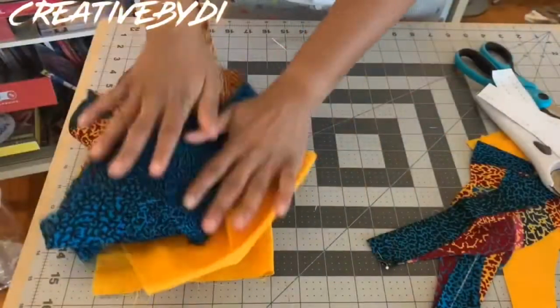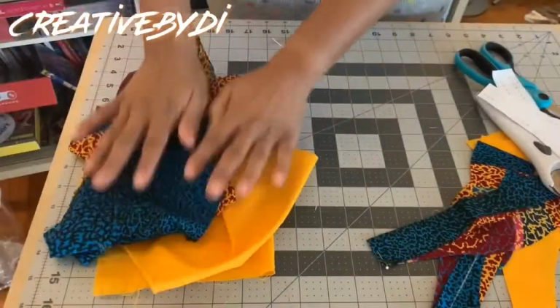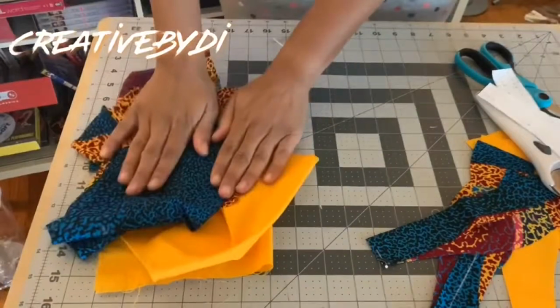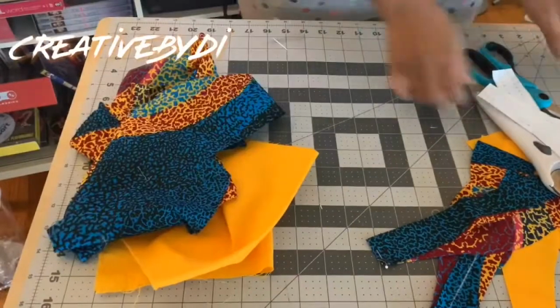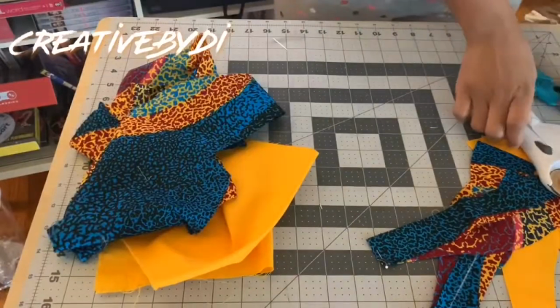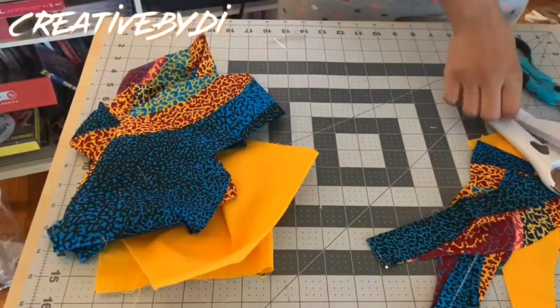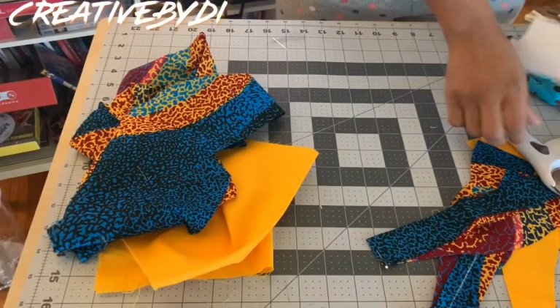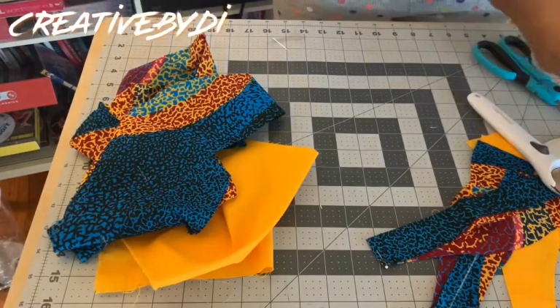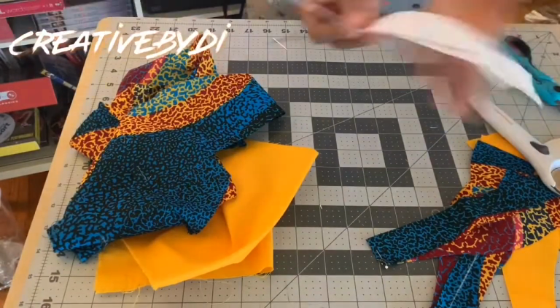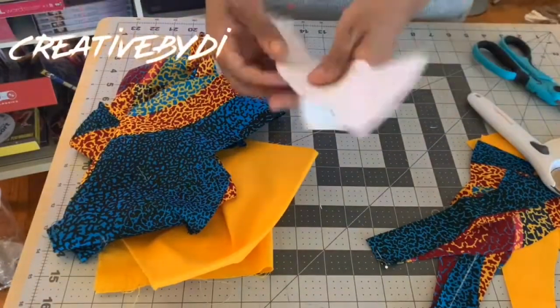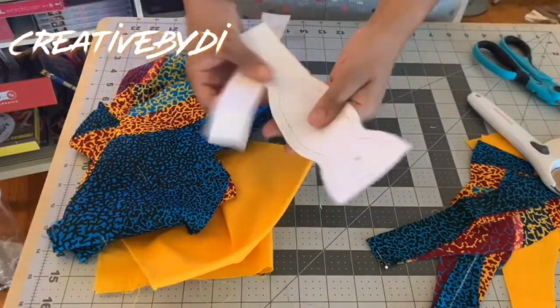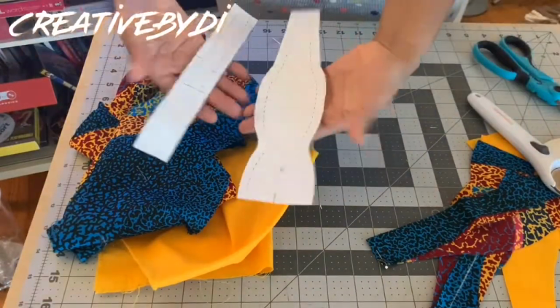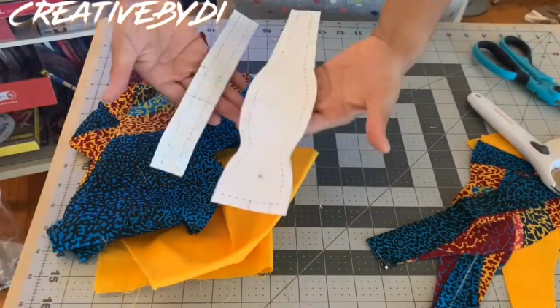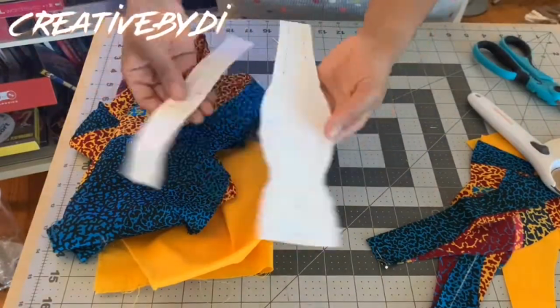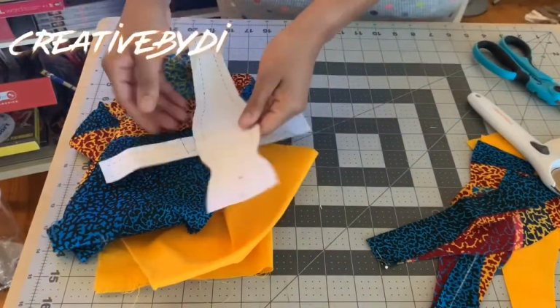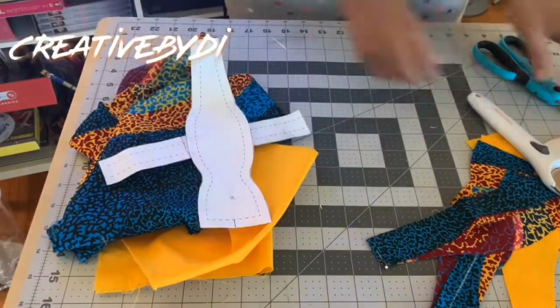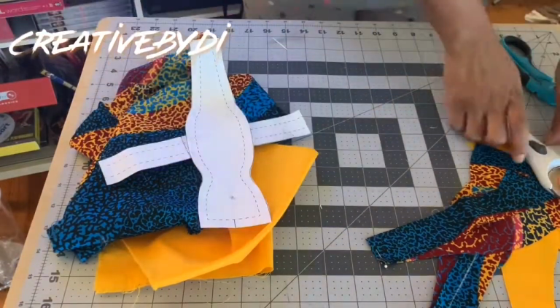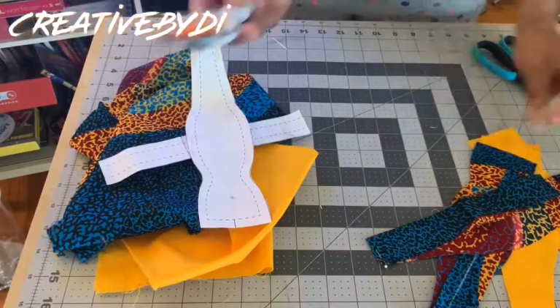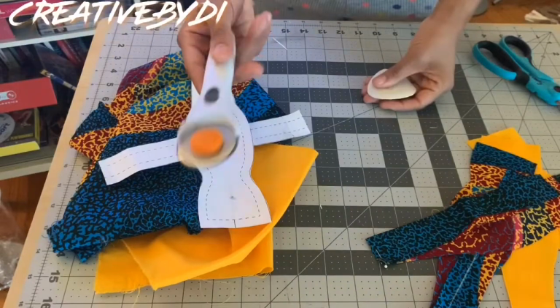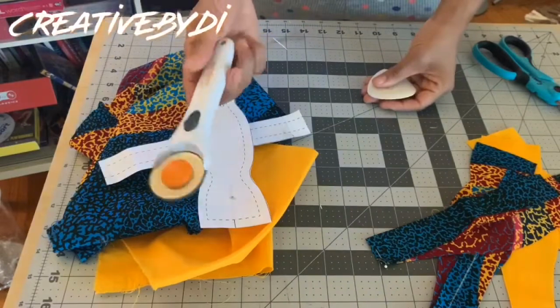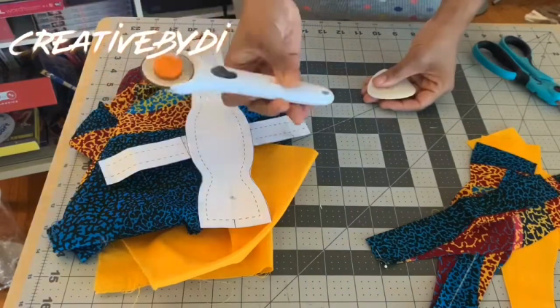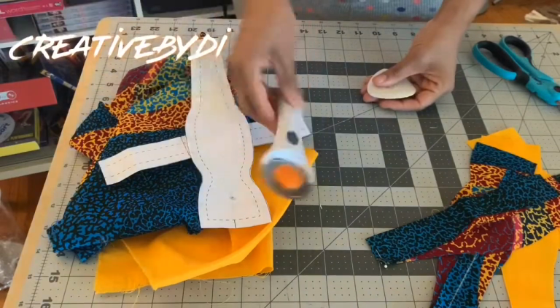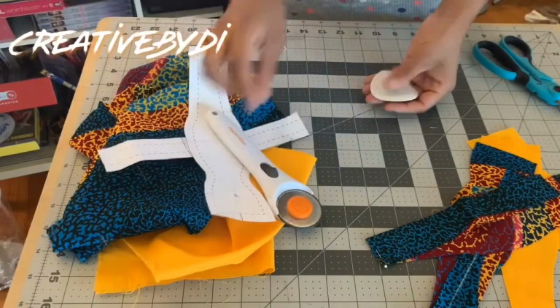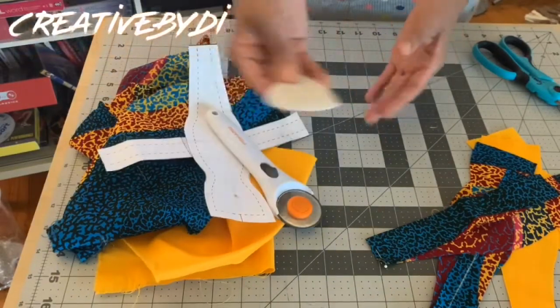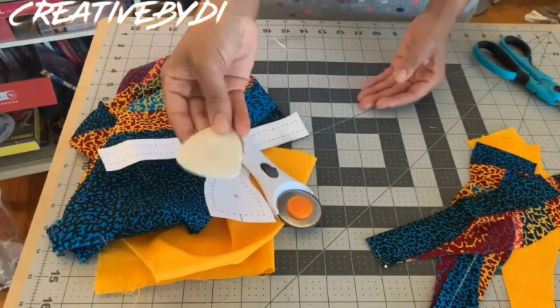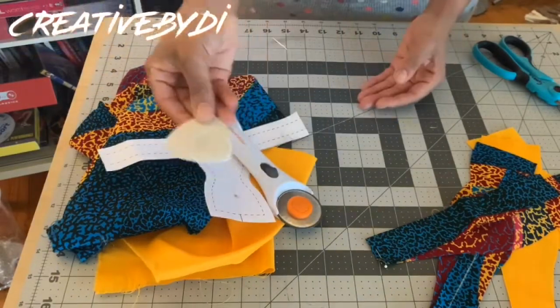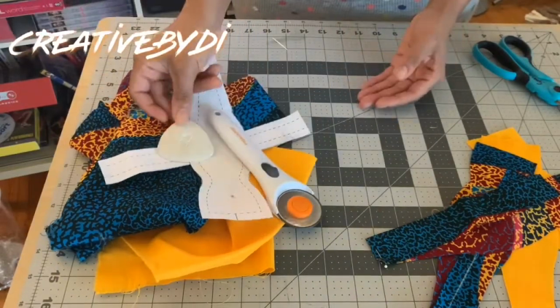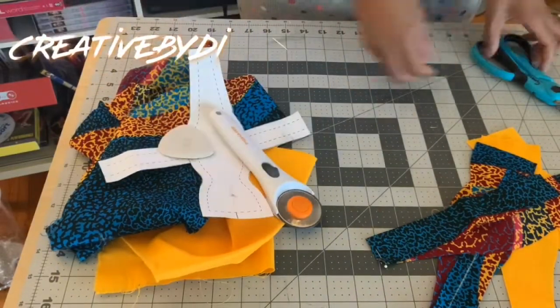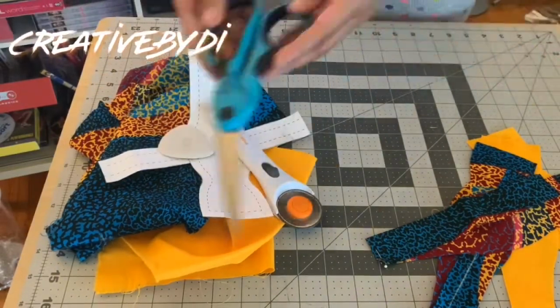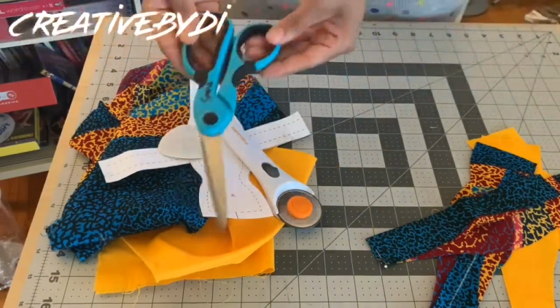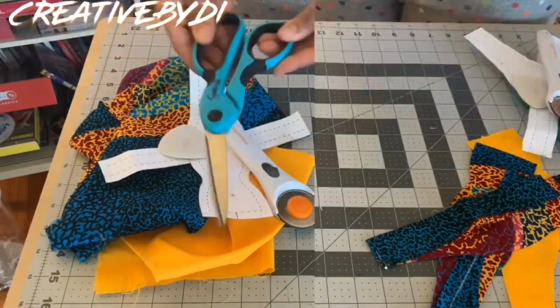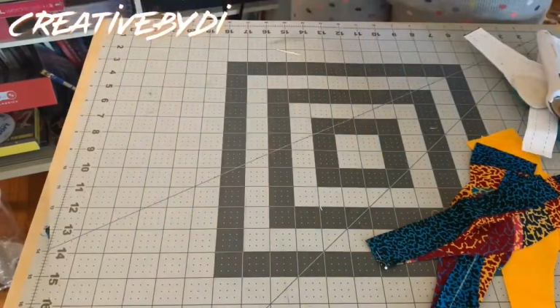Alrighty, things needed: fabric, pattern paper for your bowtie, rotary cutters, chalk, and scissors.